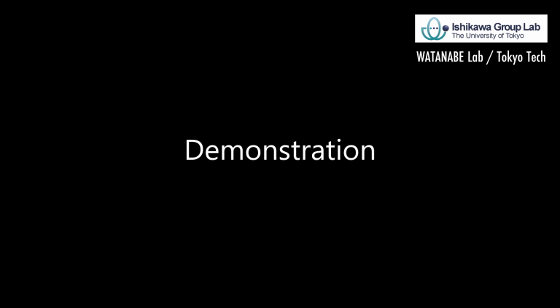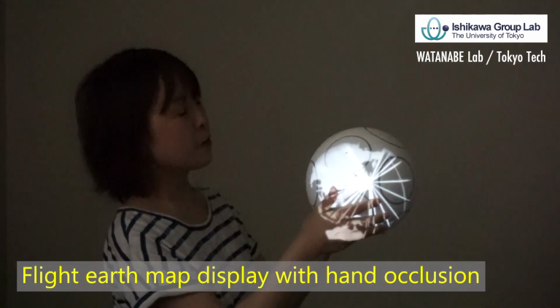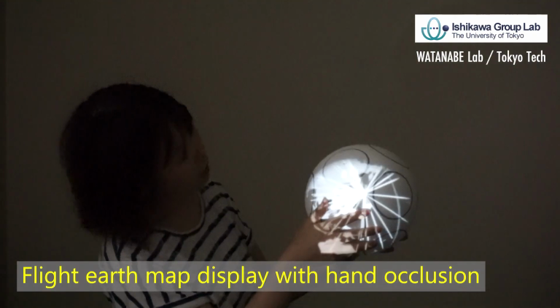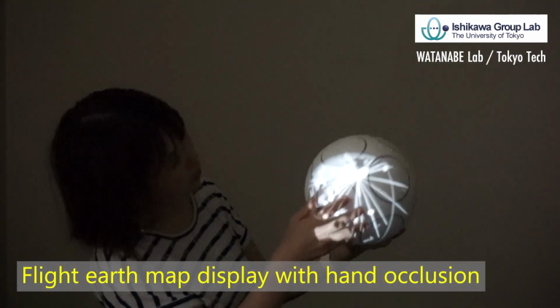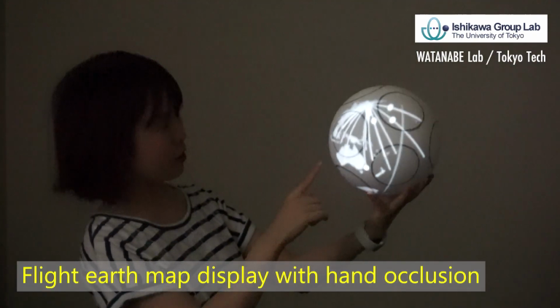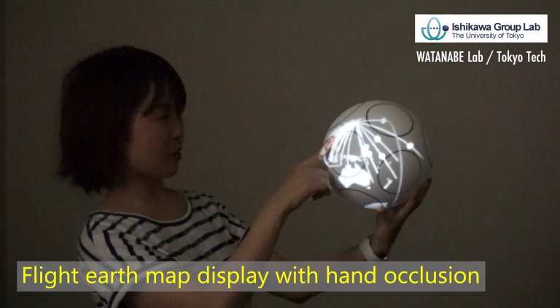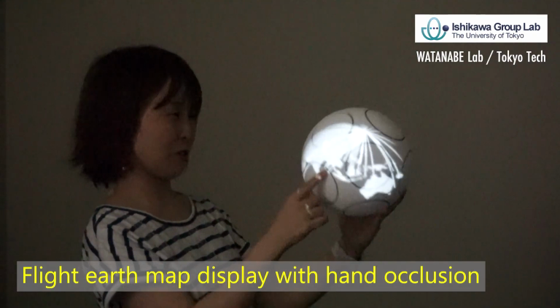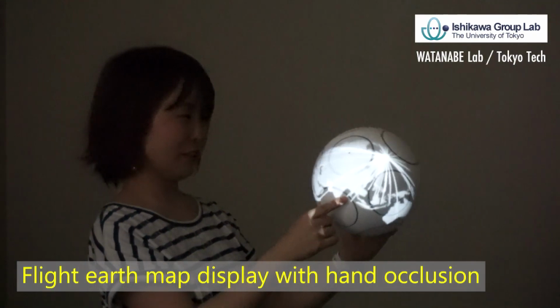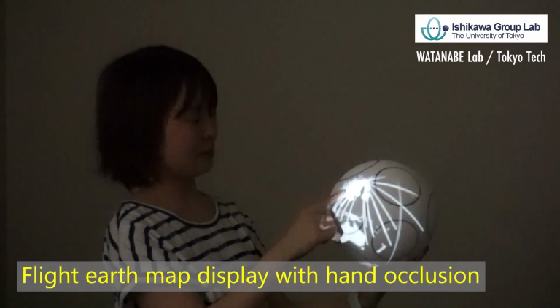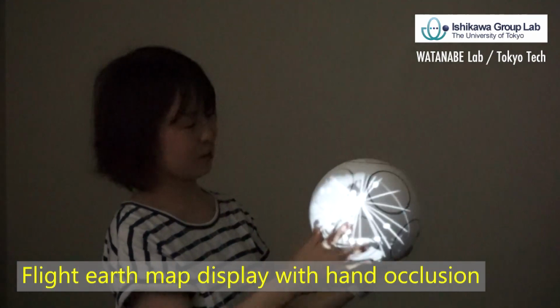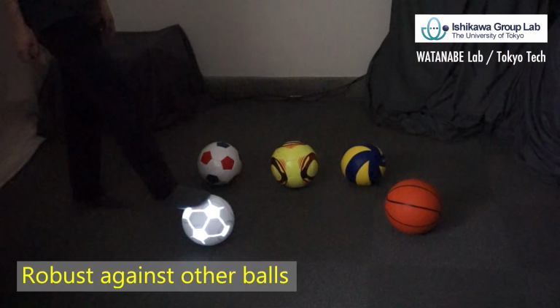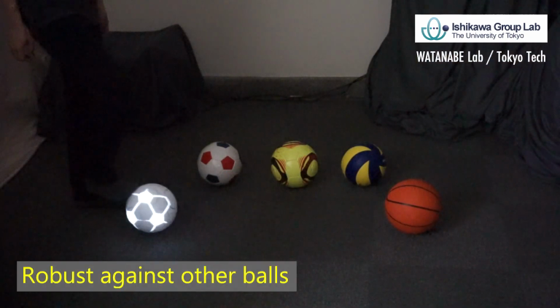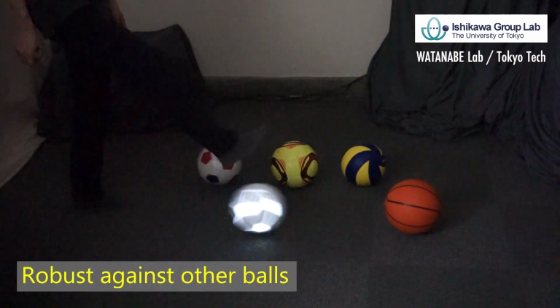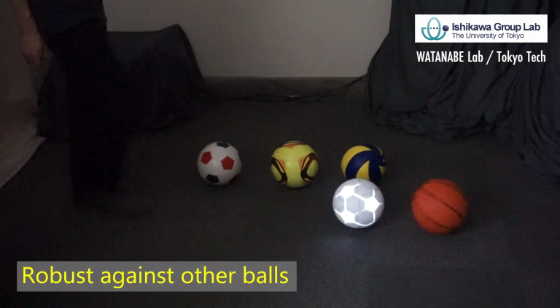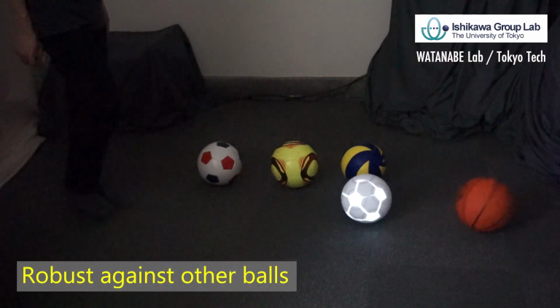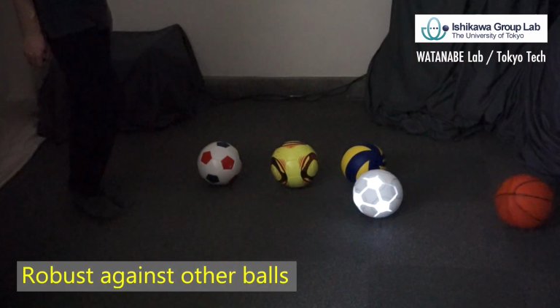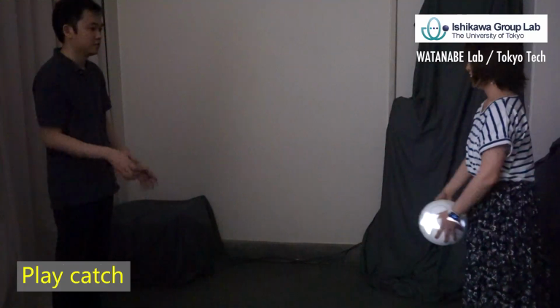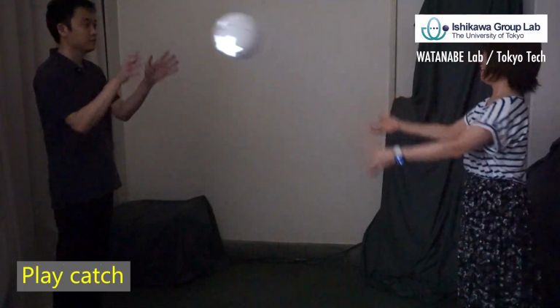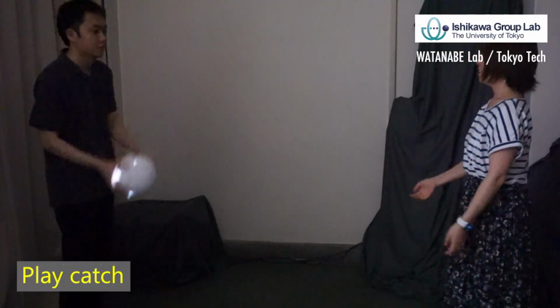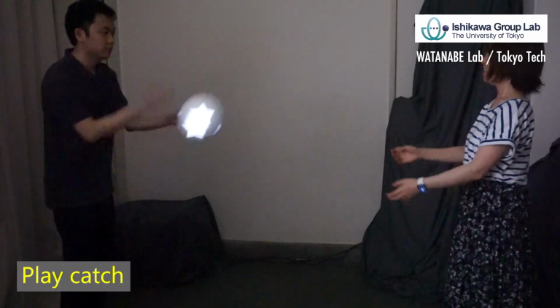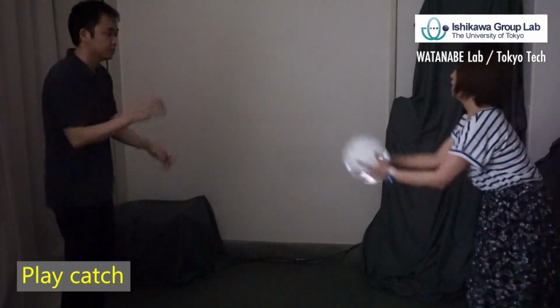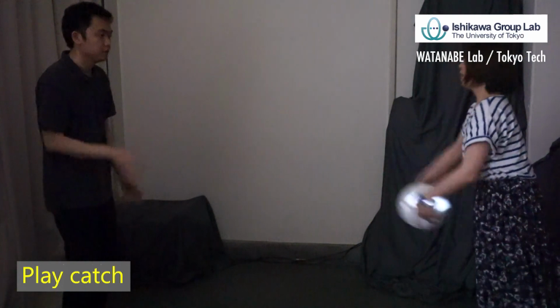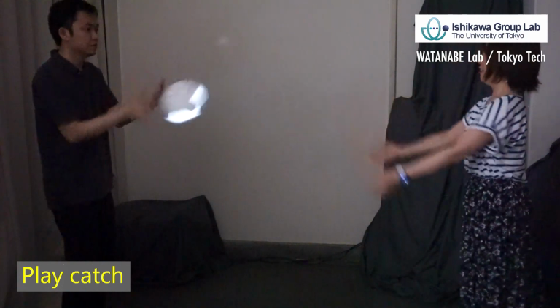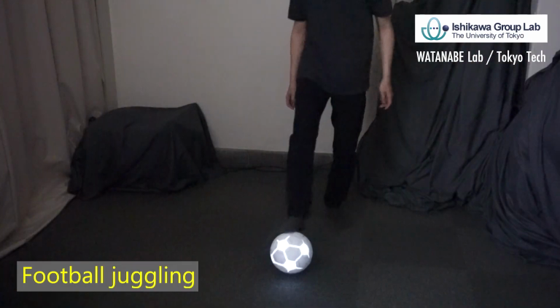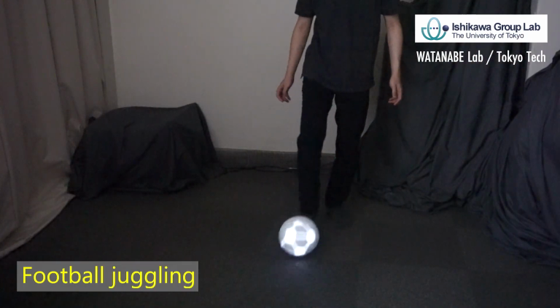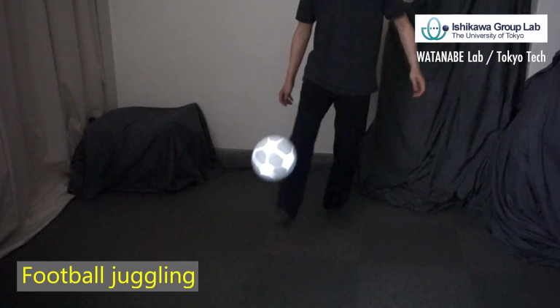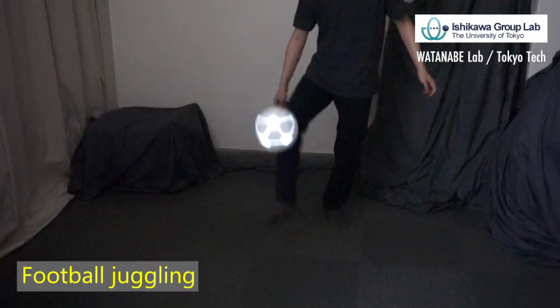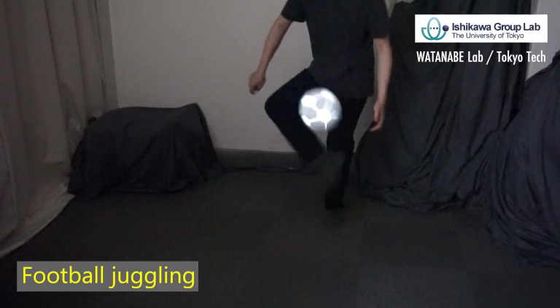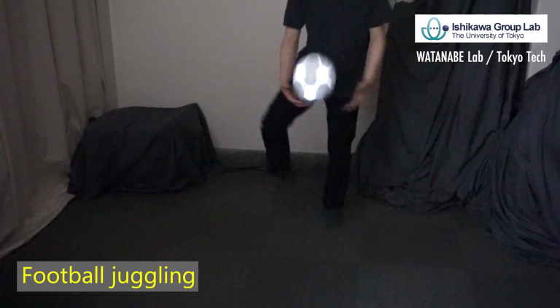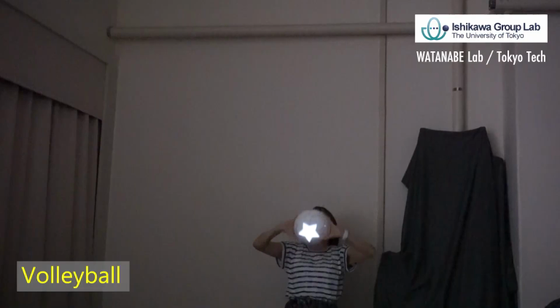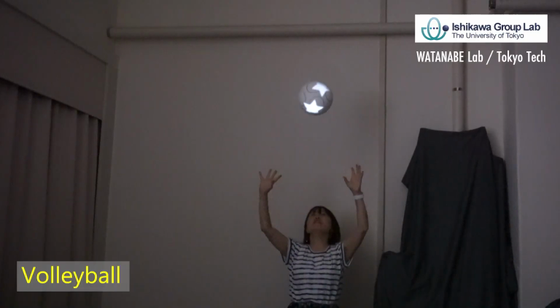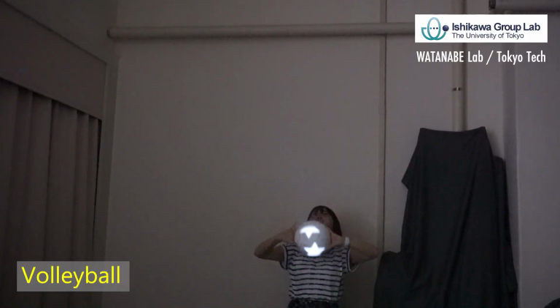It can project any movie onto the ball surface such as a Flight Earth Map, can keep tracking even with other balls, and realizes playing catch with multiple people. Even football juggling and volleyball are possible without any projection delay.